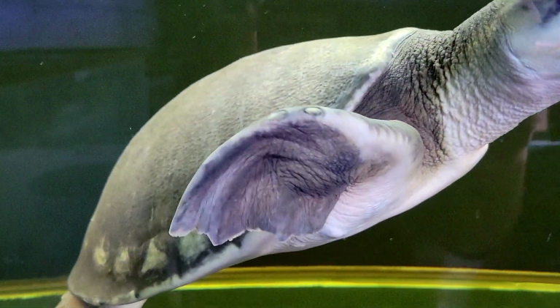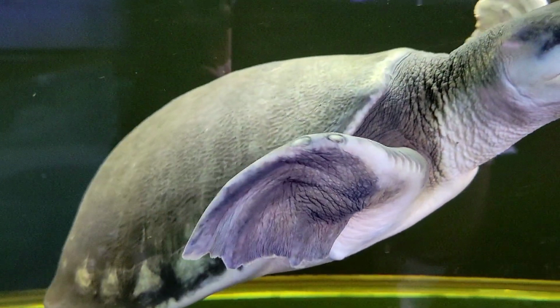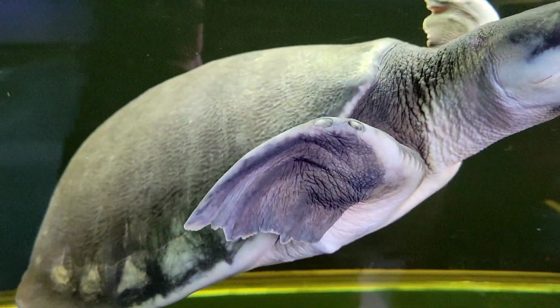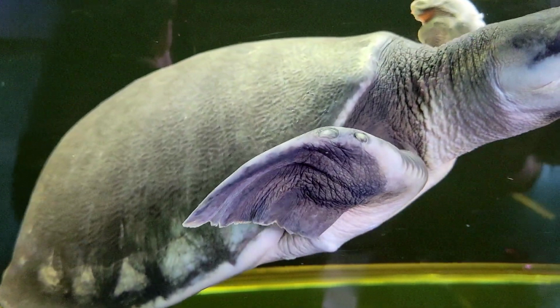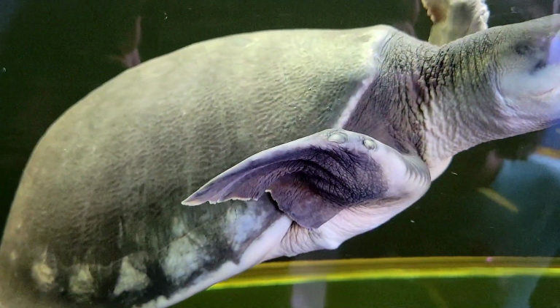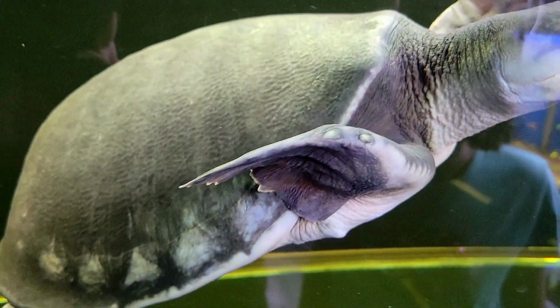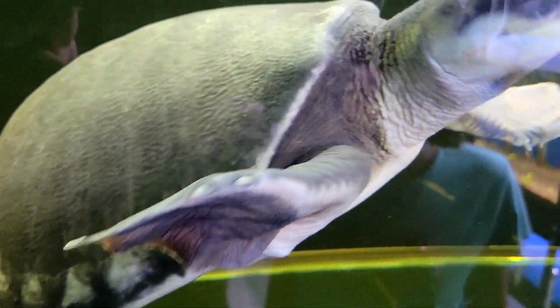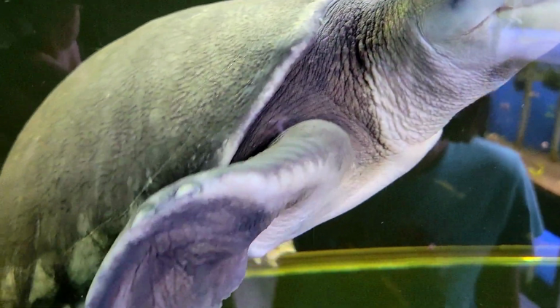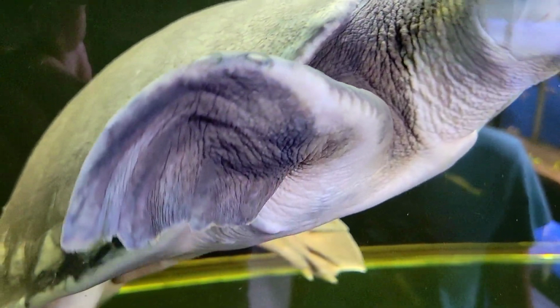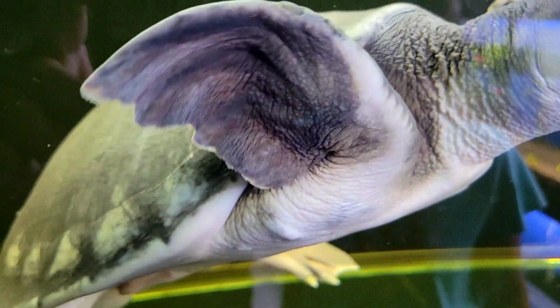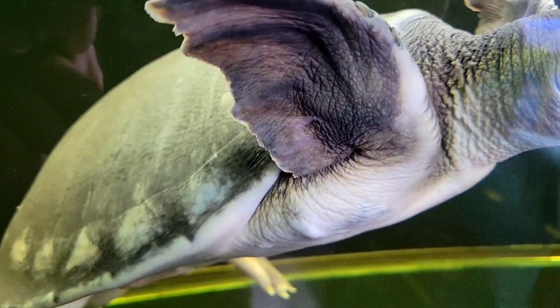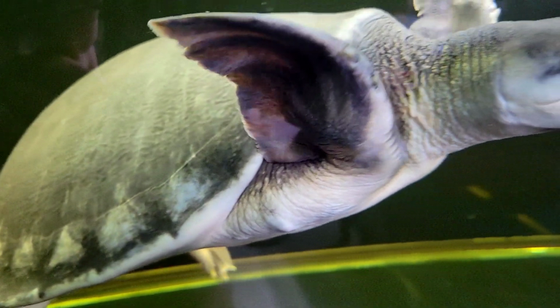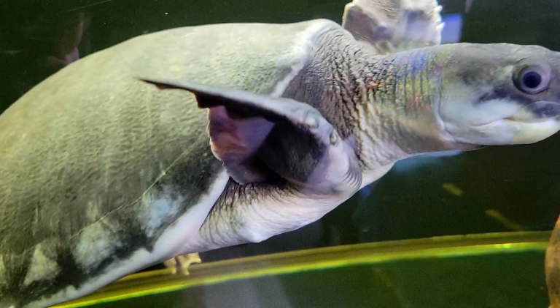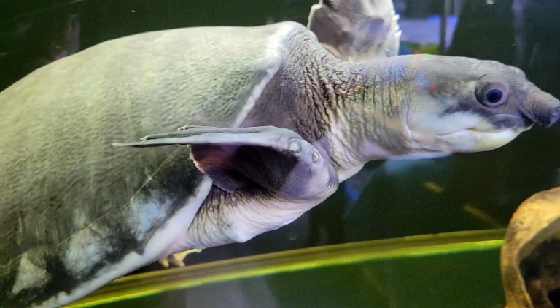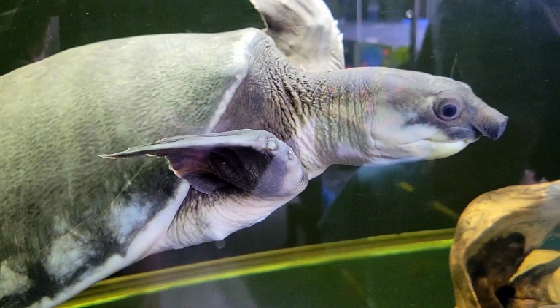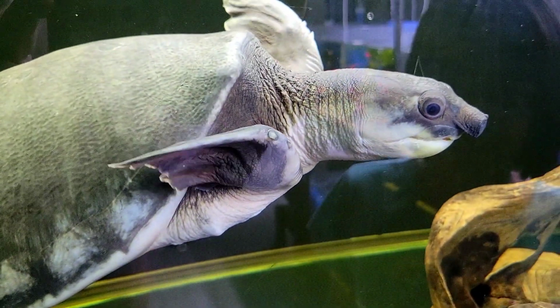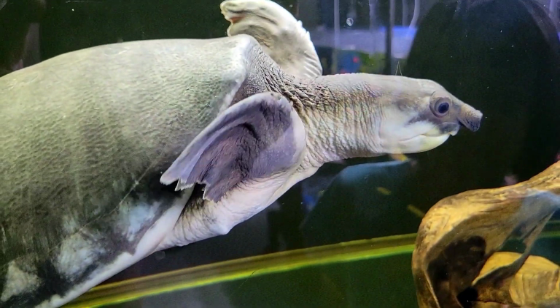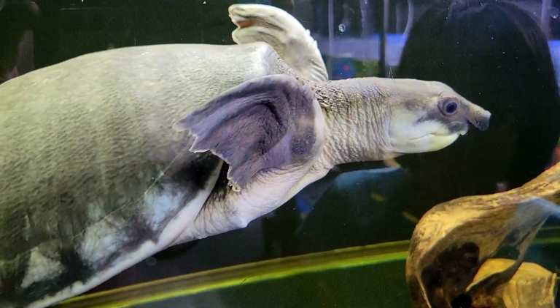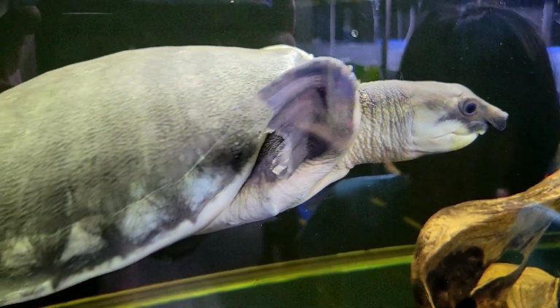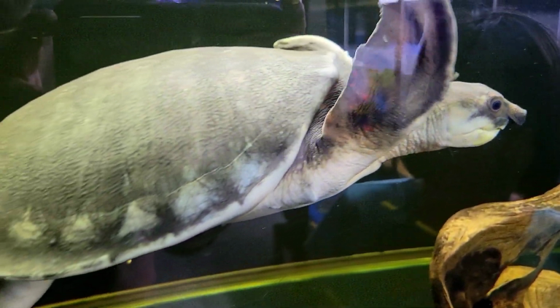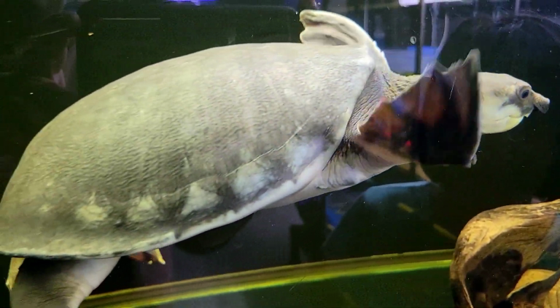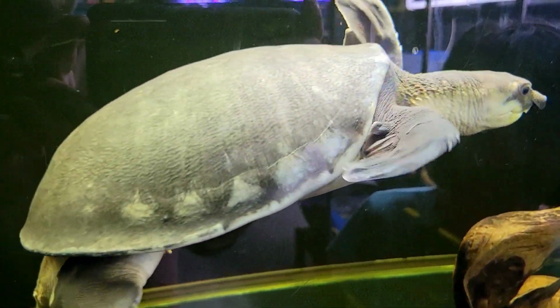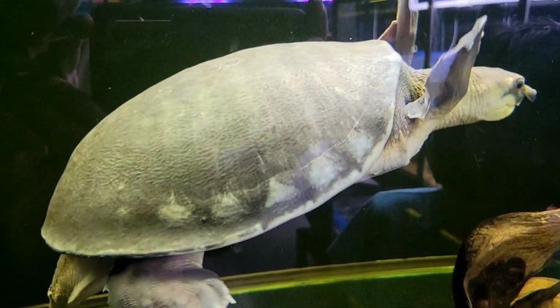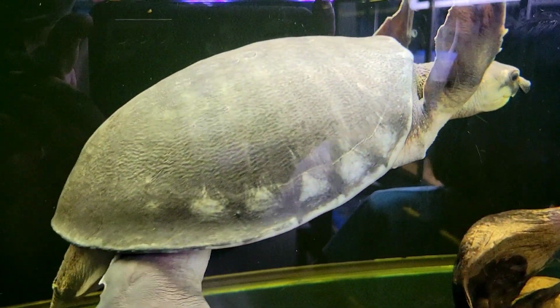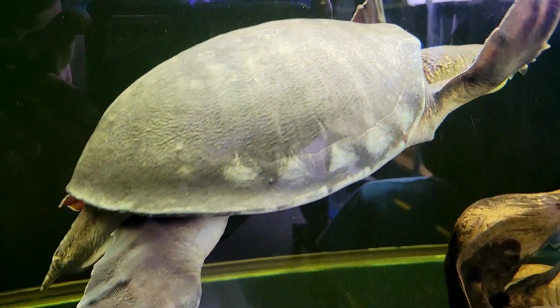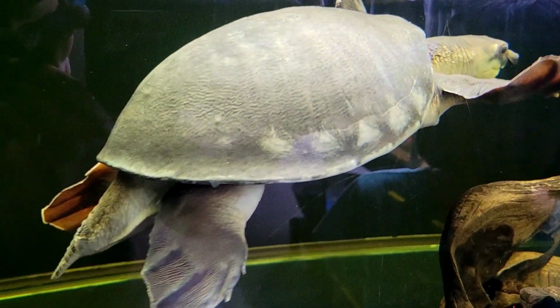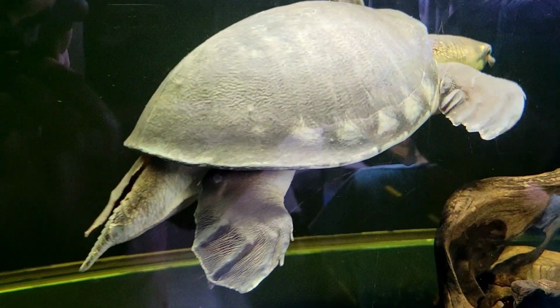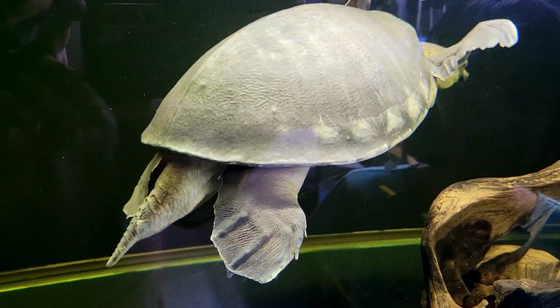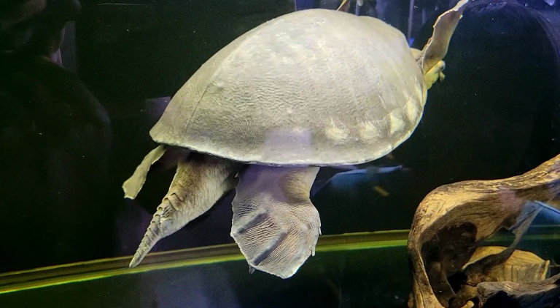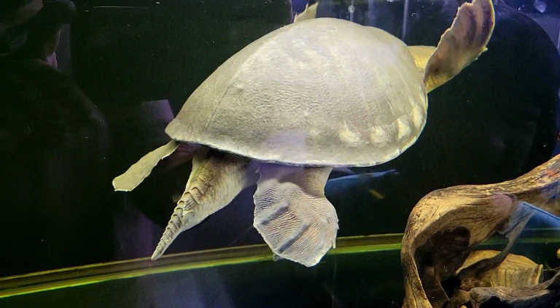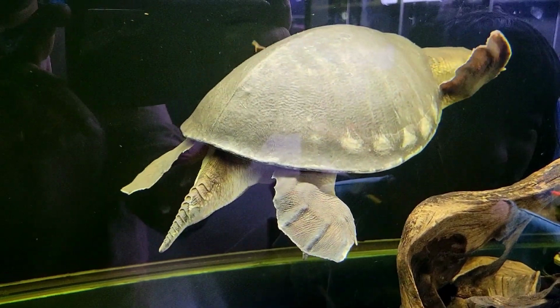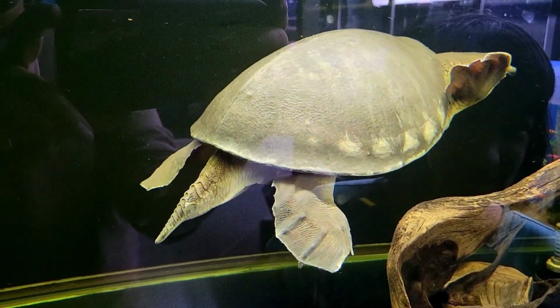Yeah. I'm wondering if it has gills. I'm wondering if it's fully aquatic or semi-aquatic. It is fully aquatic. So it has gills? I don't know.